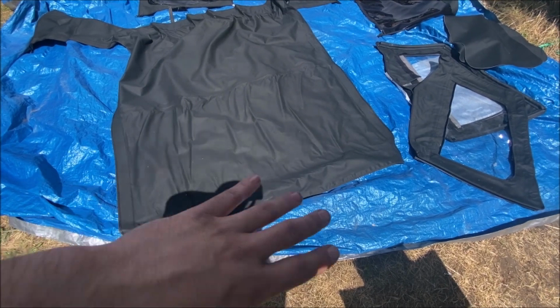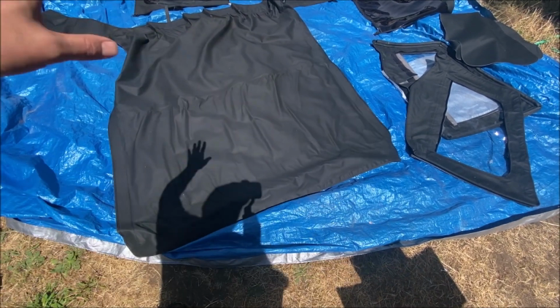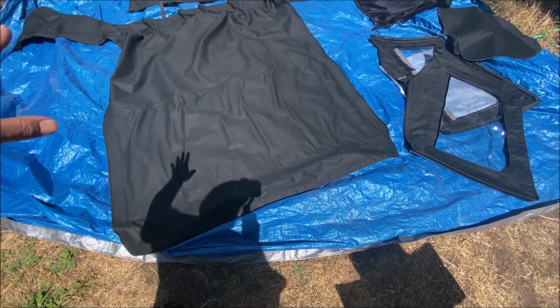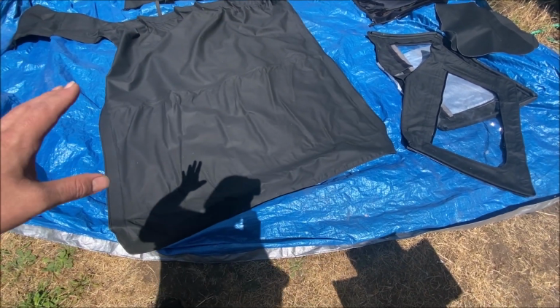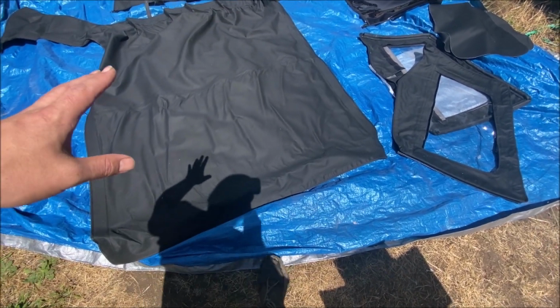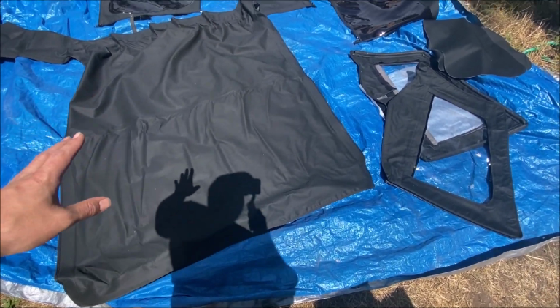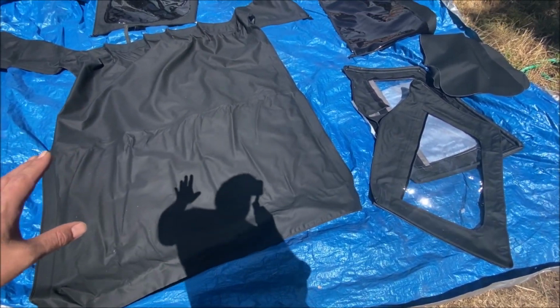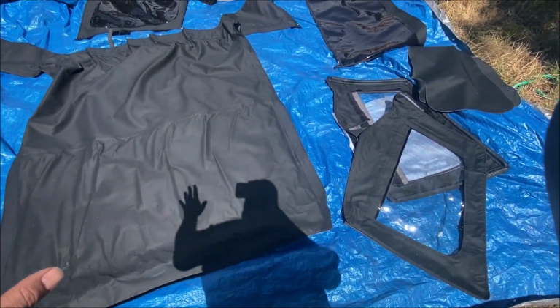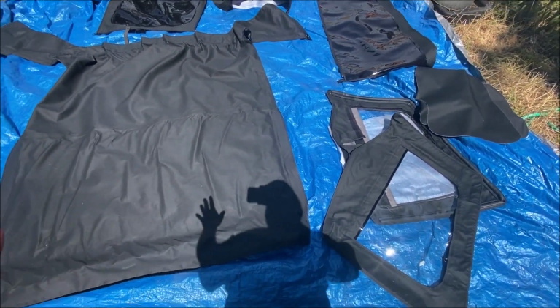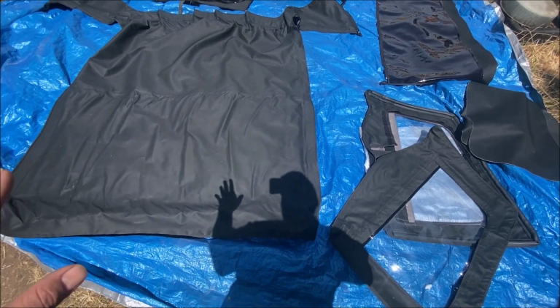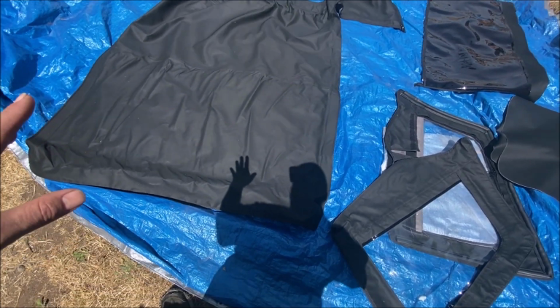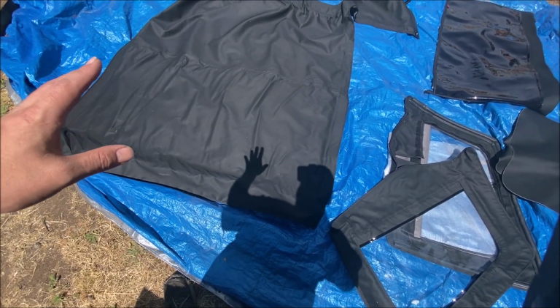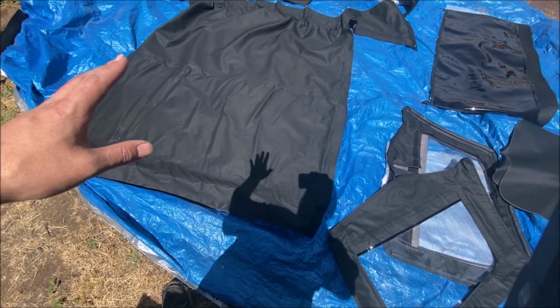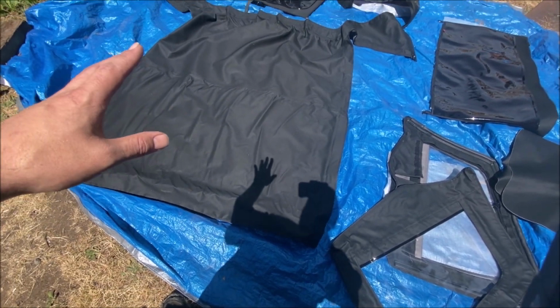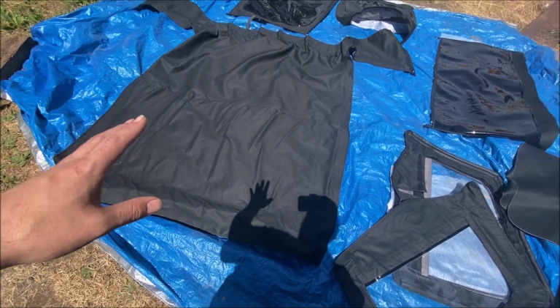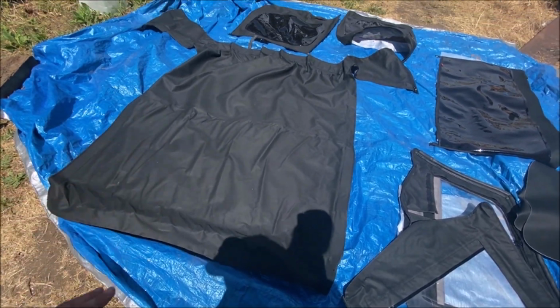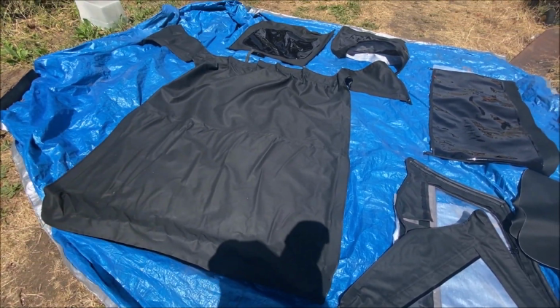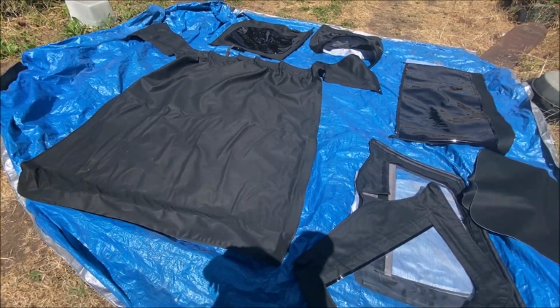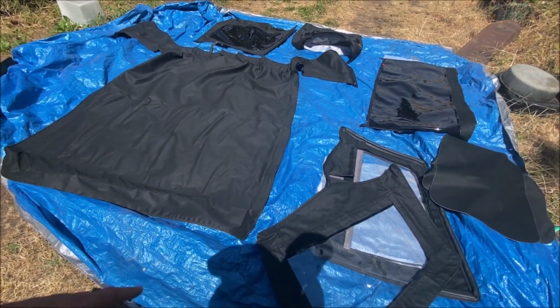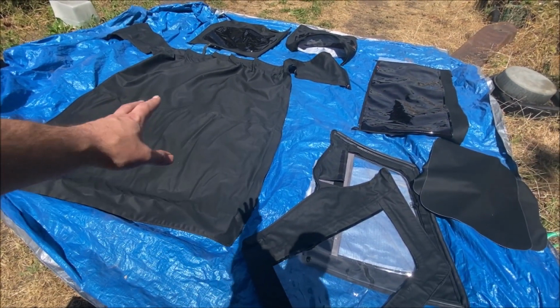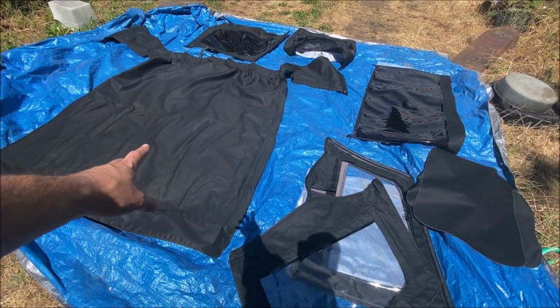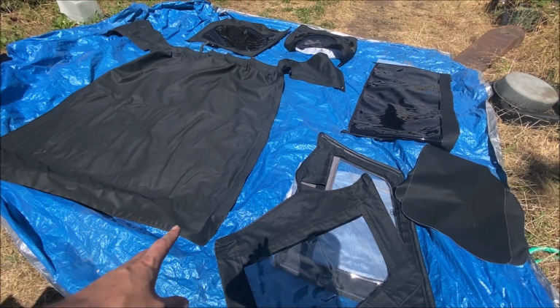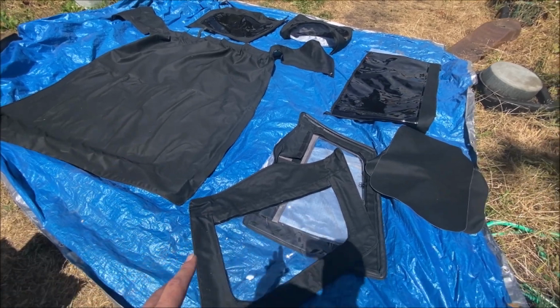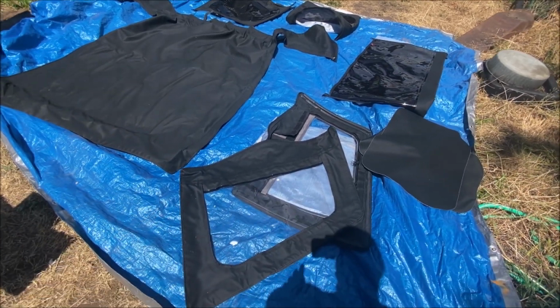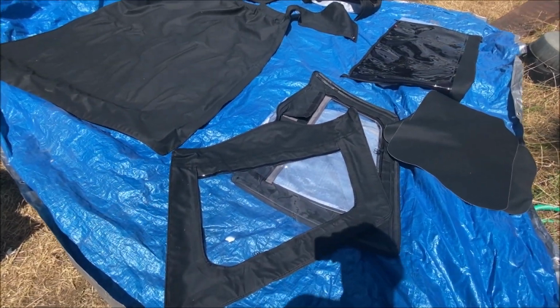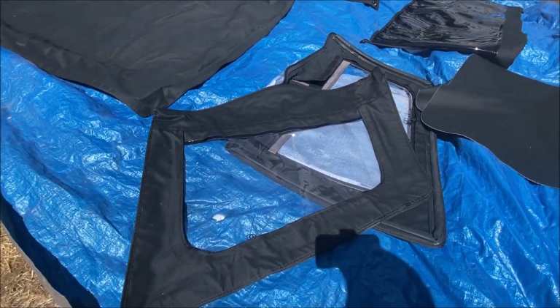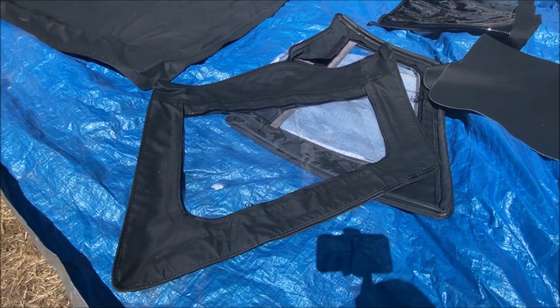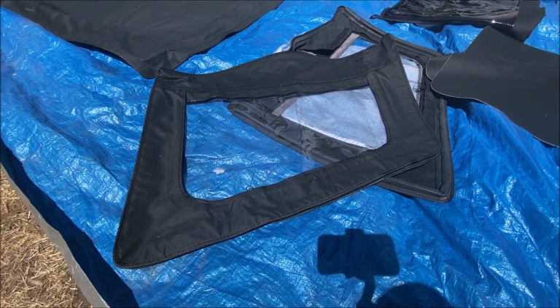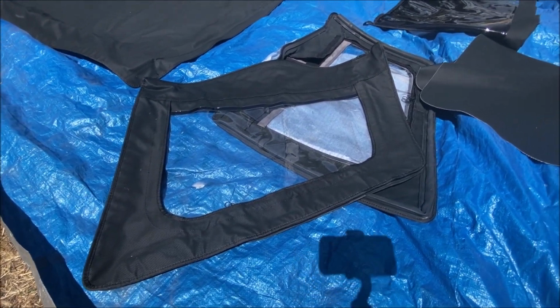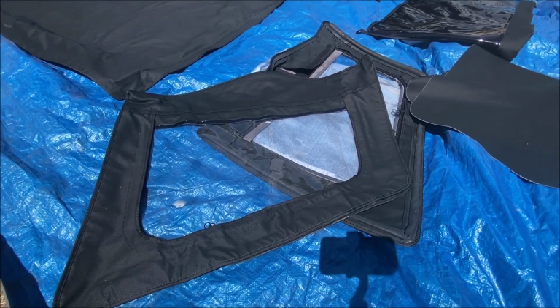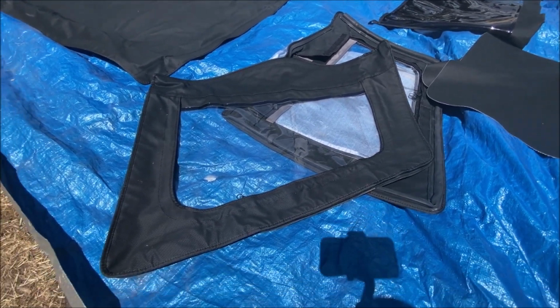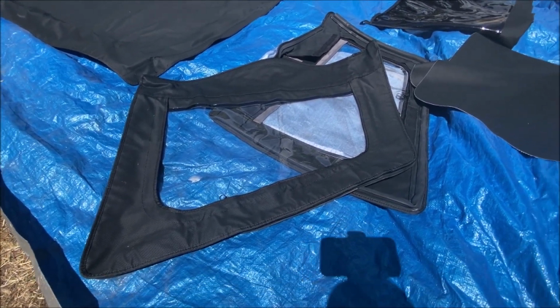Alright, so we got the top pulled out here and it looks to be decent quality. I'm not expecting a lot for the price — like I said it was under 200 bucks. So you've got the main top and then we've got the door skins here.